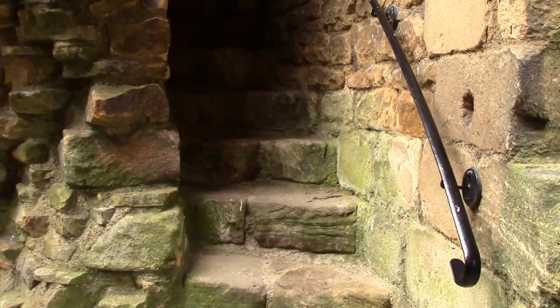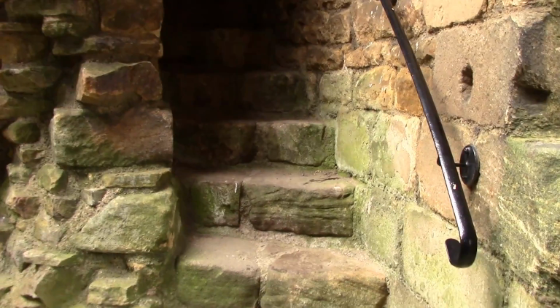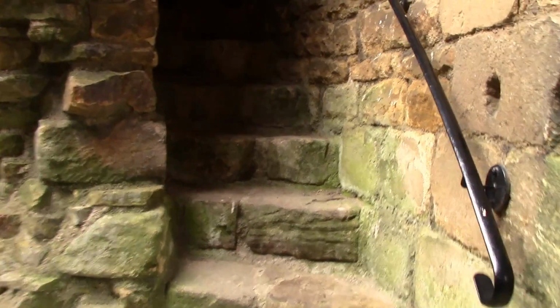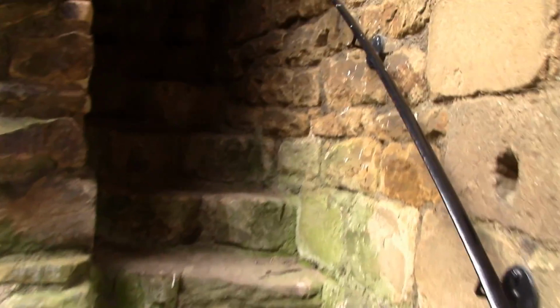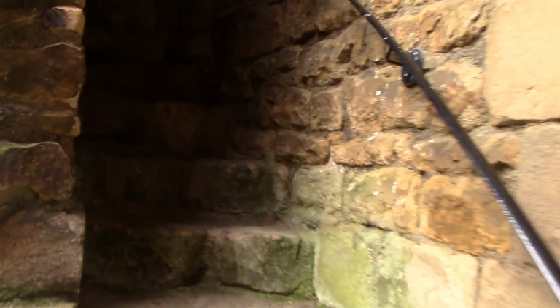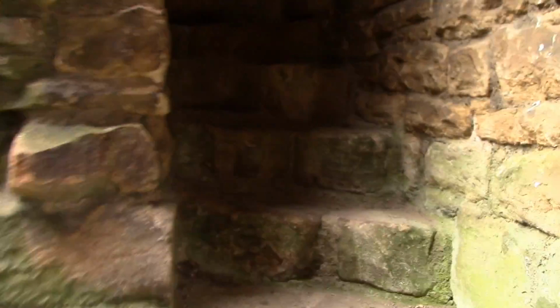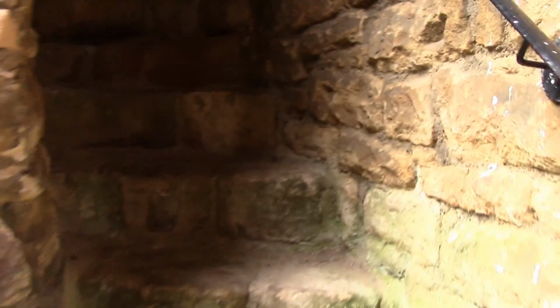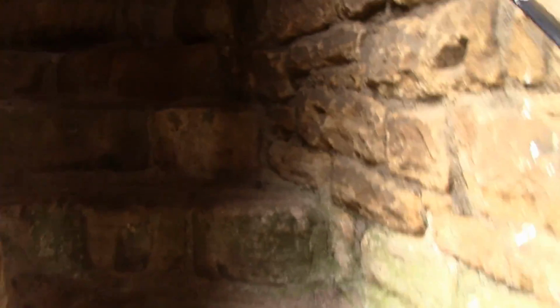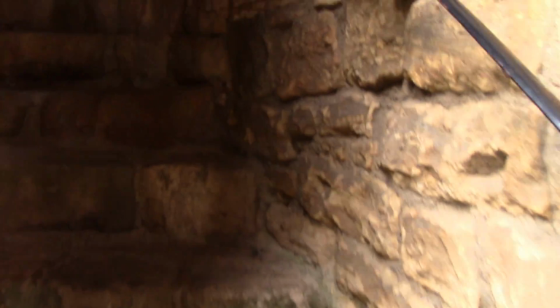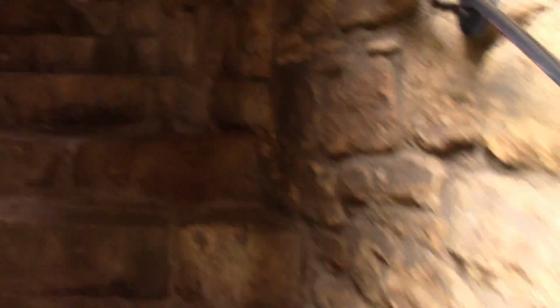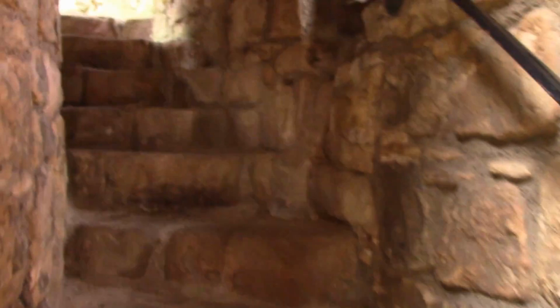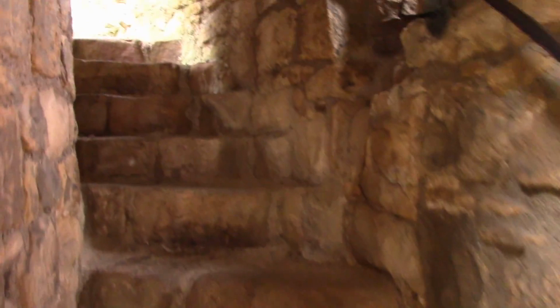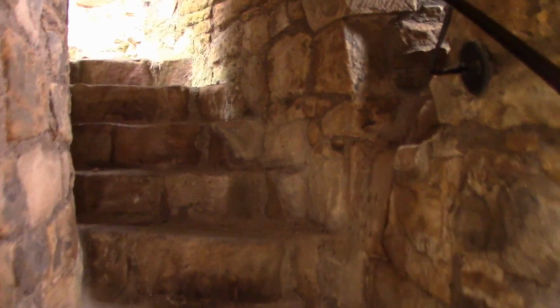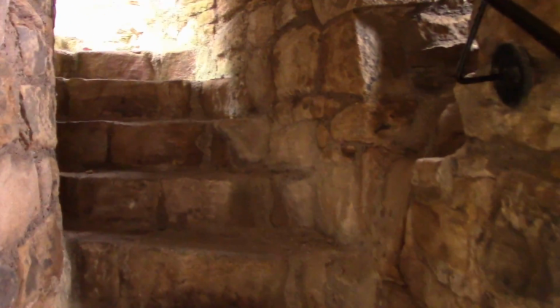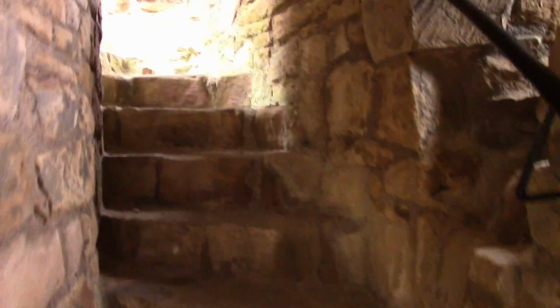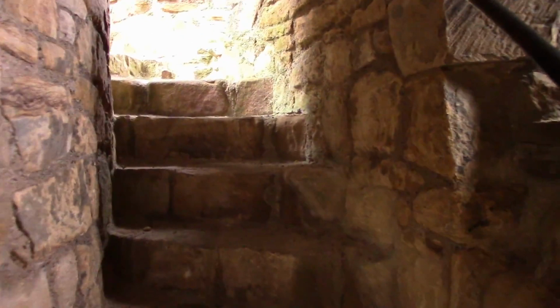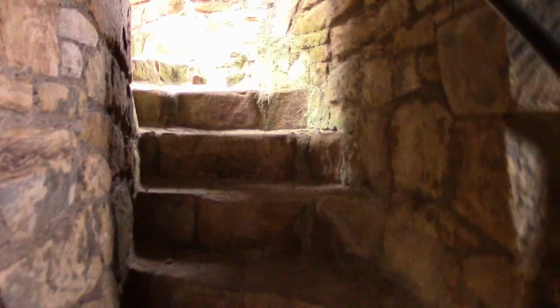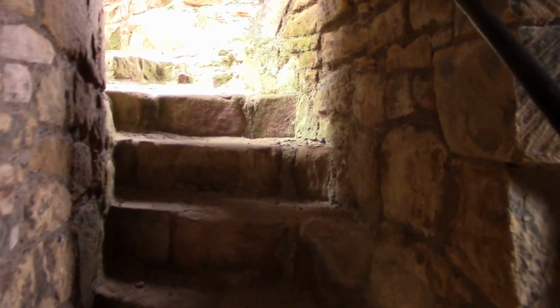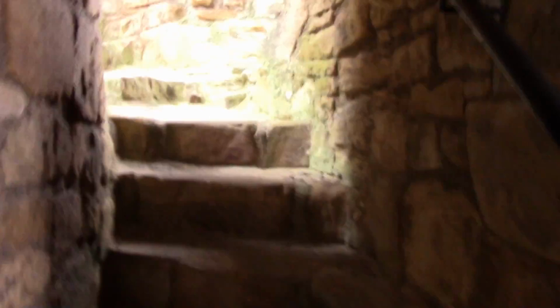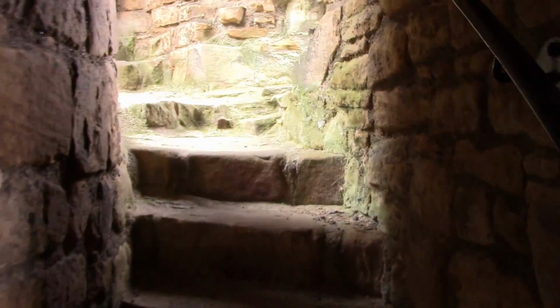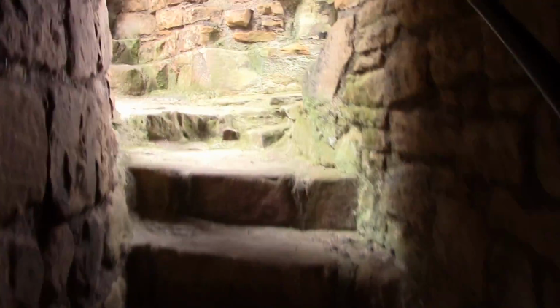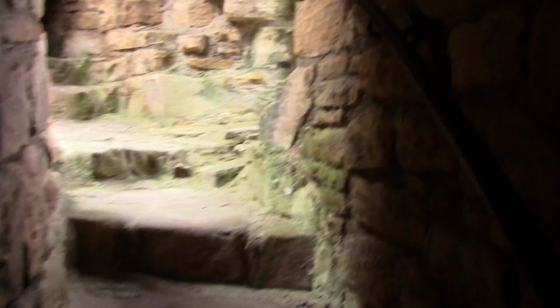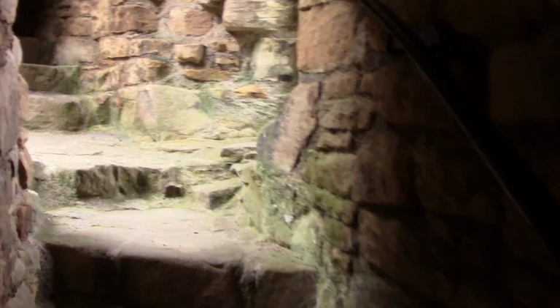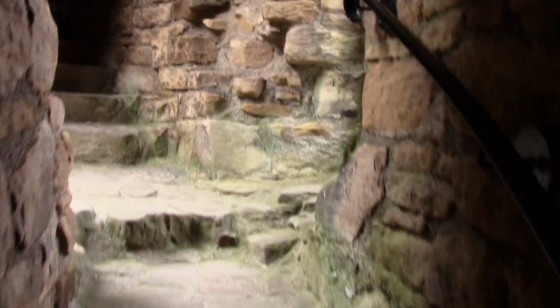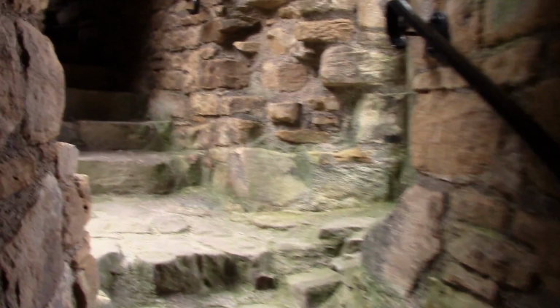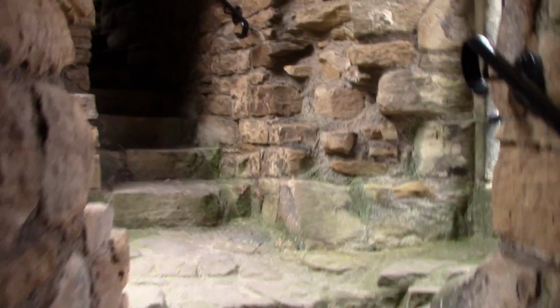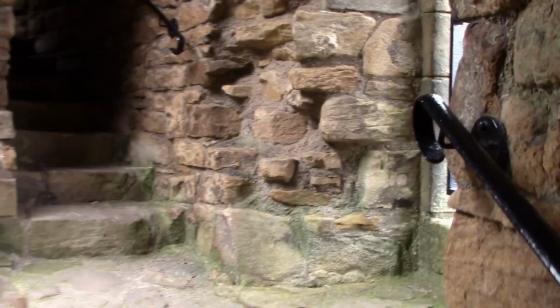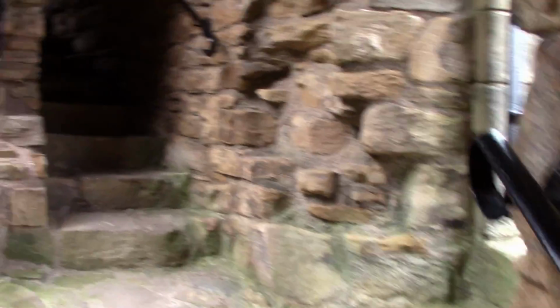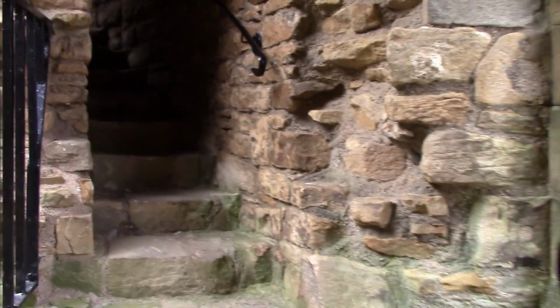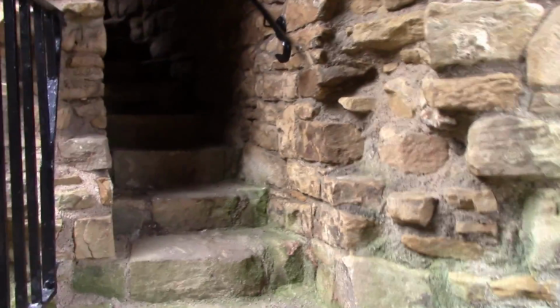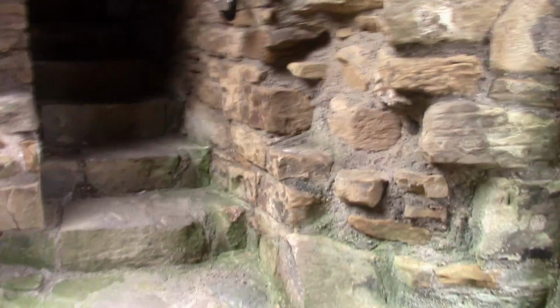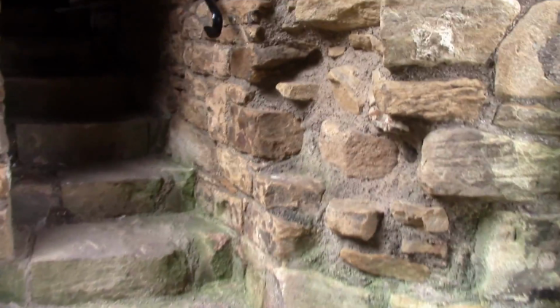I'm walking up the Round Tower. There are signs — it's pretty narrow.